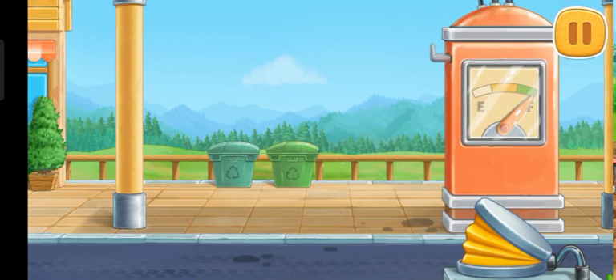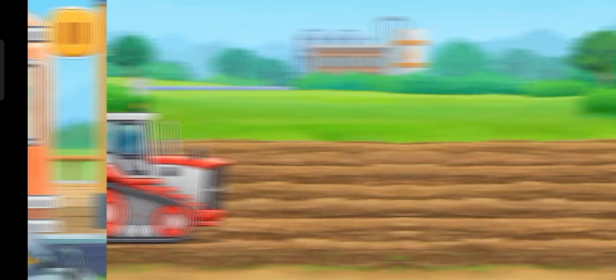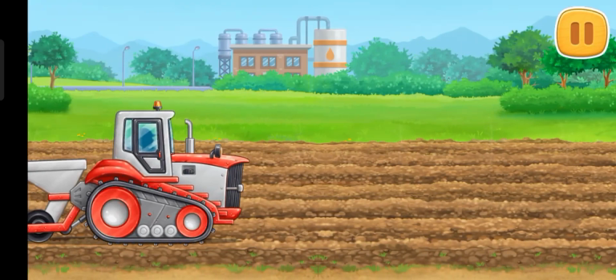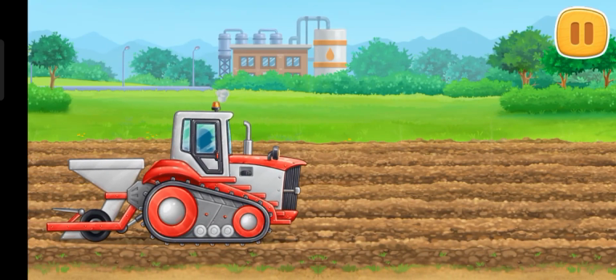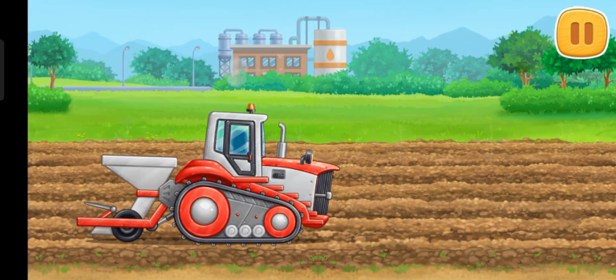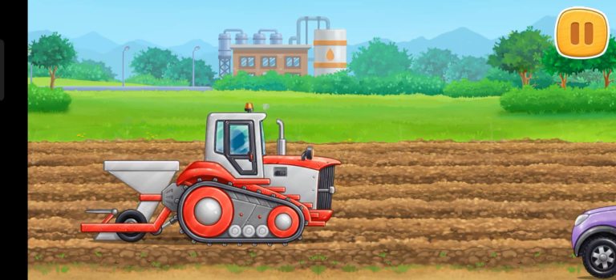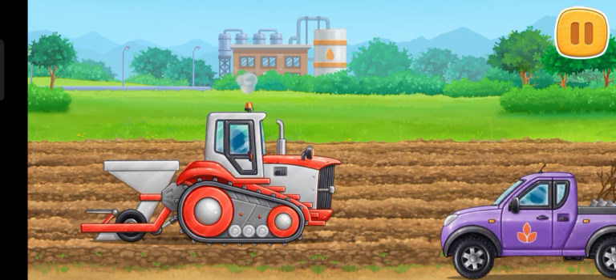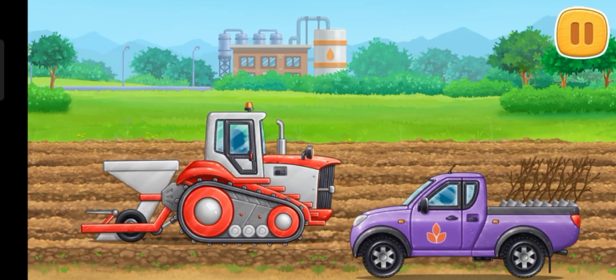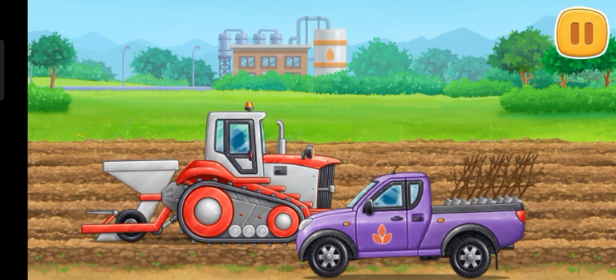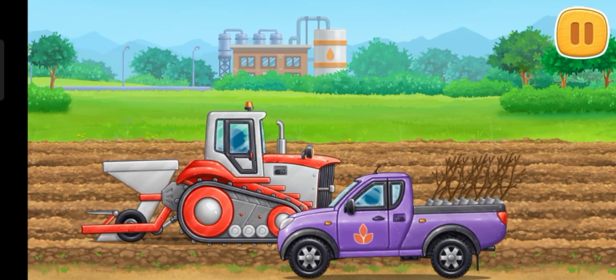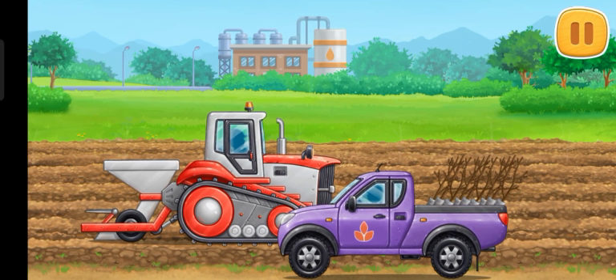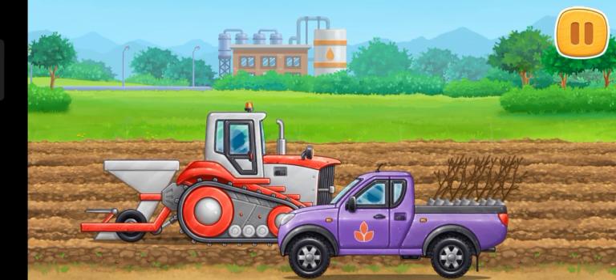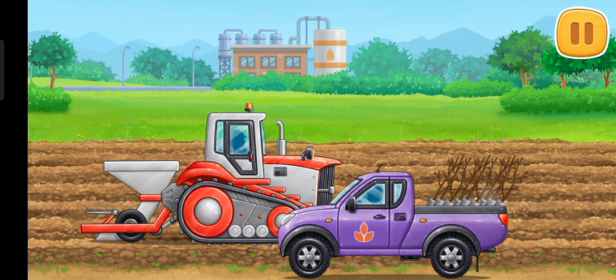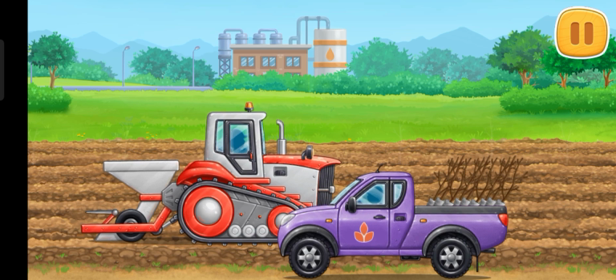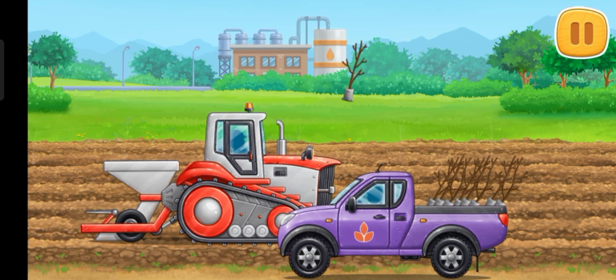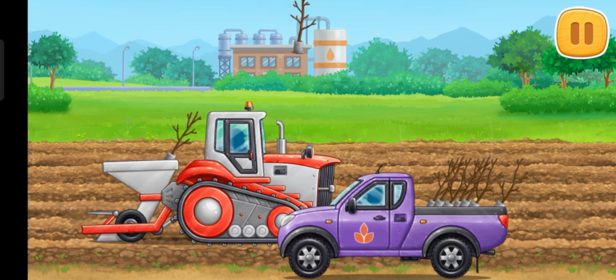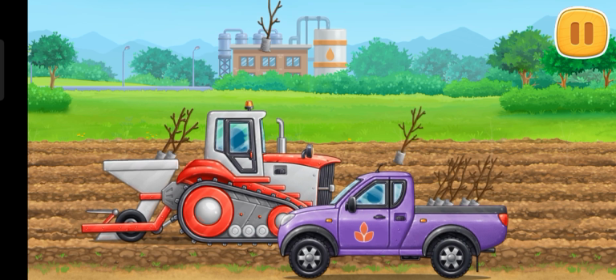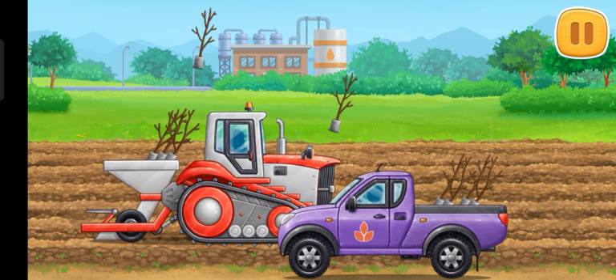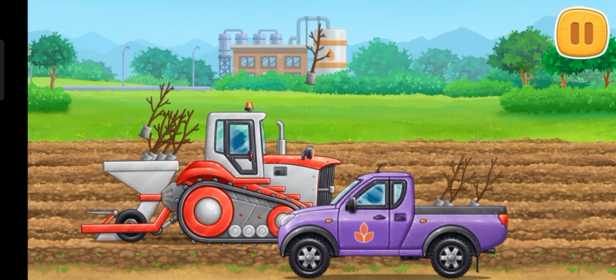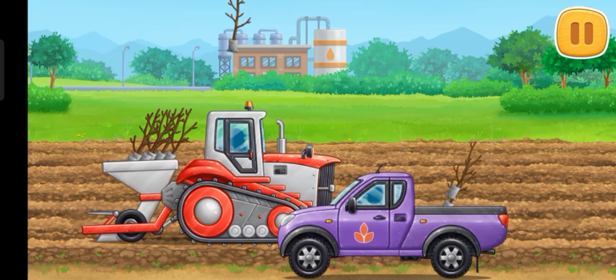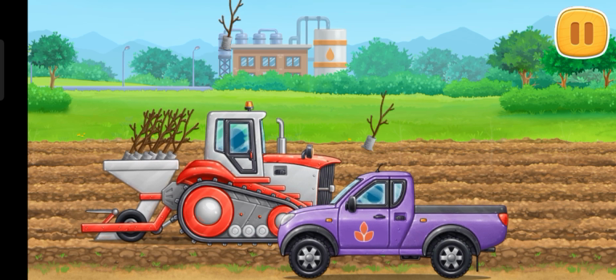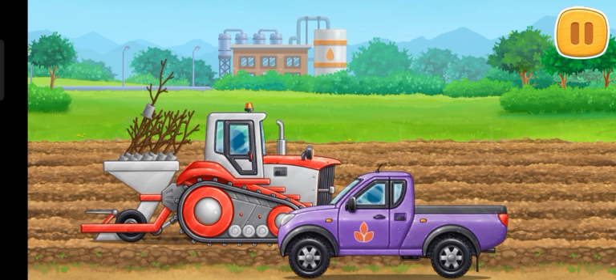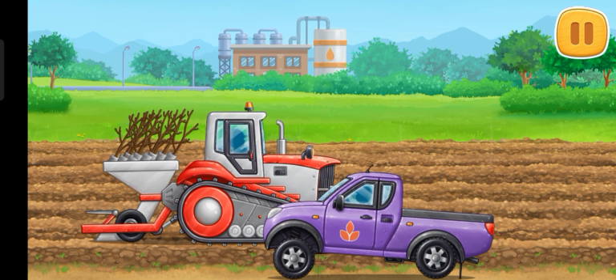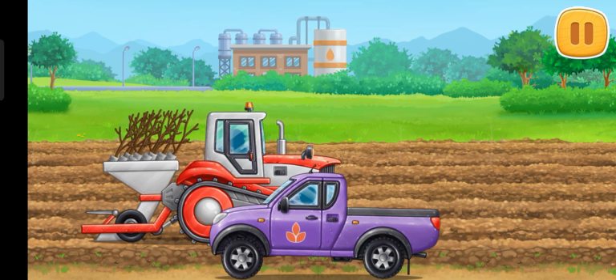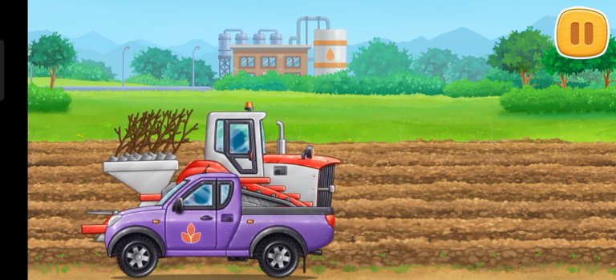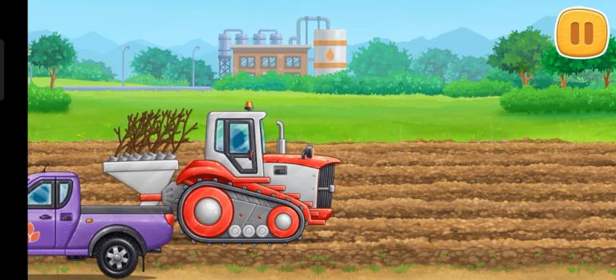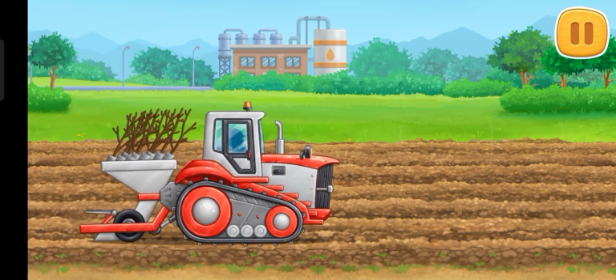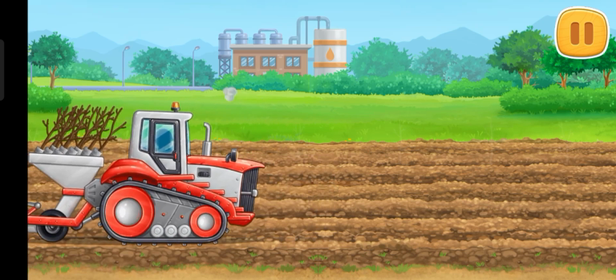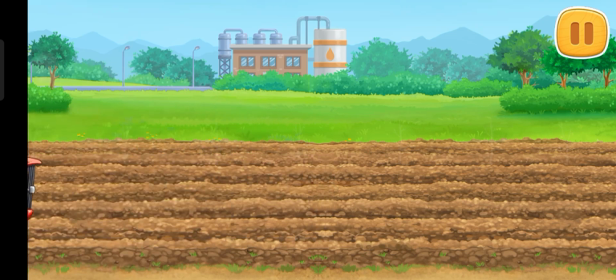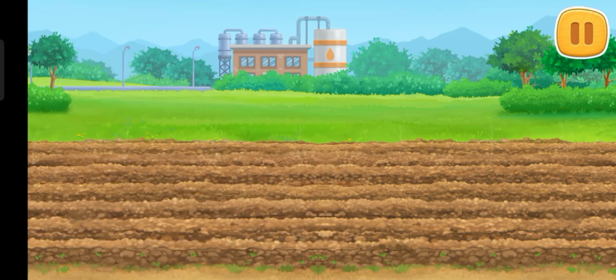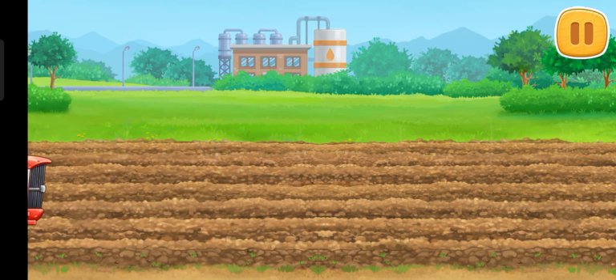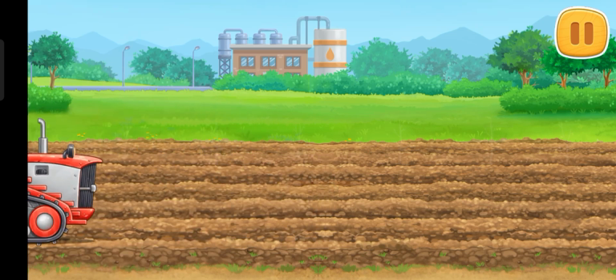Let's plant the young trees! Let's get started! Let's go!